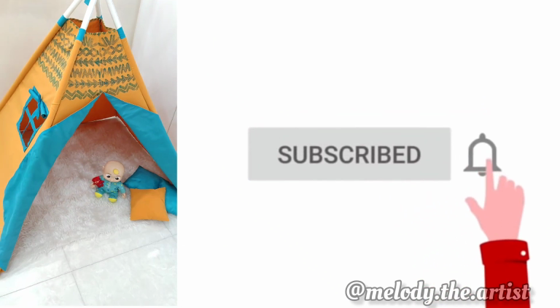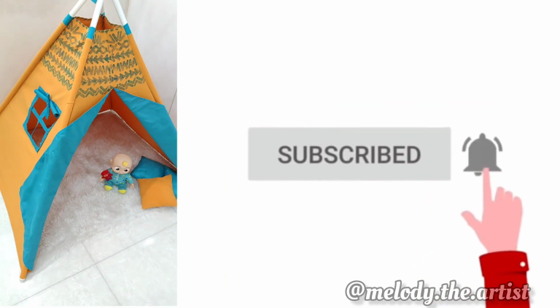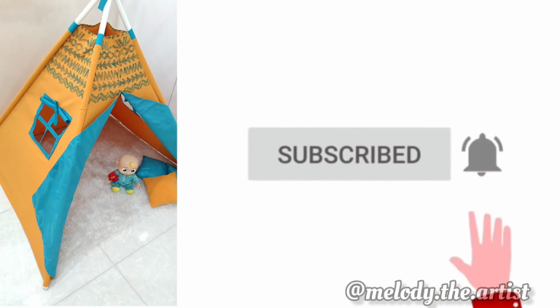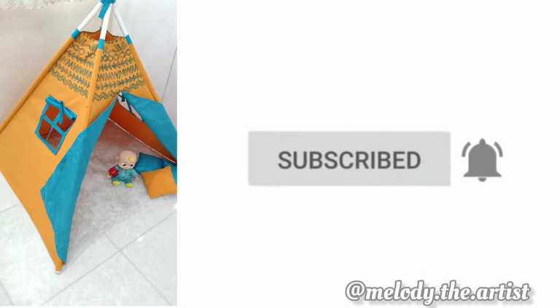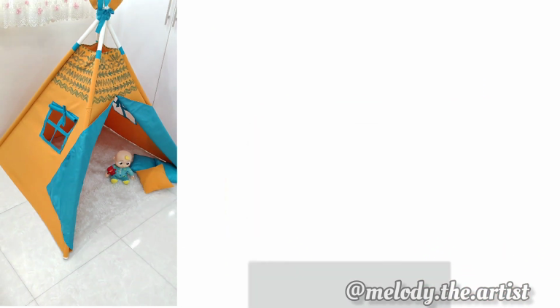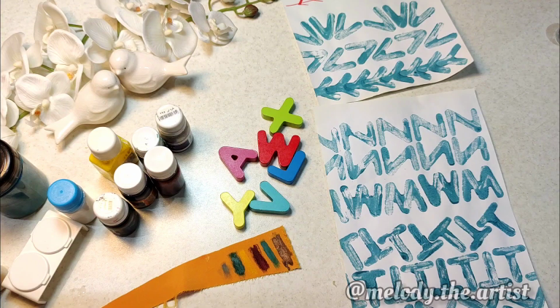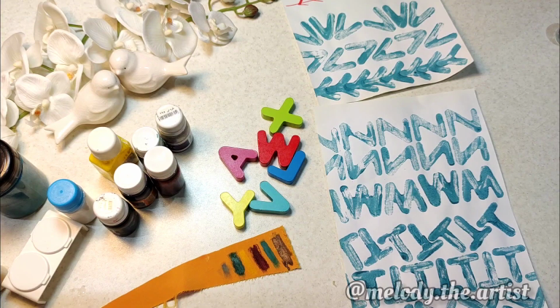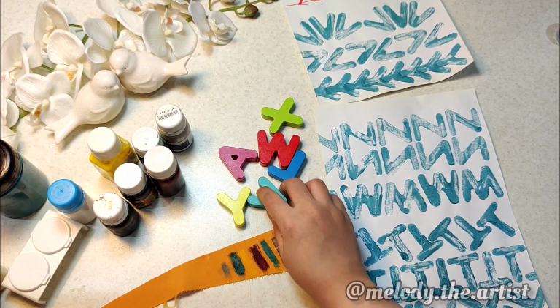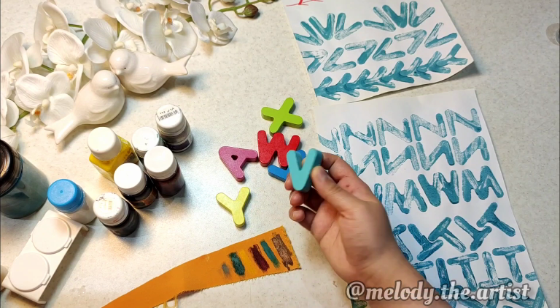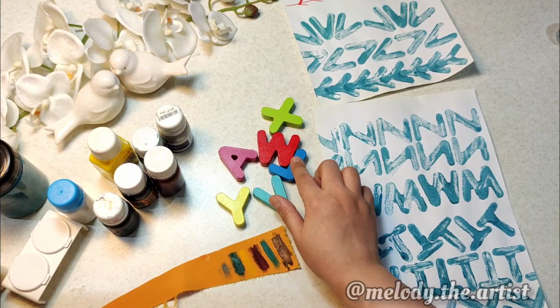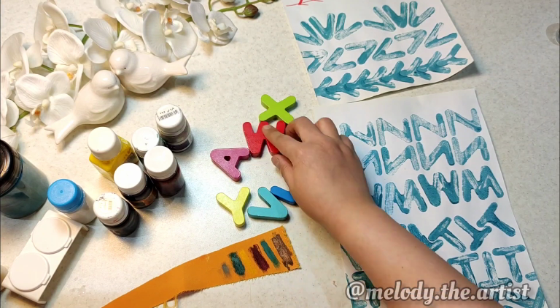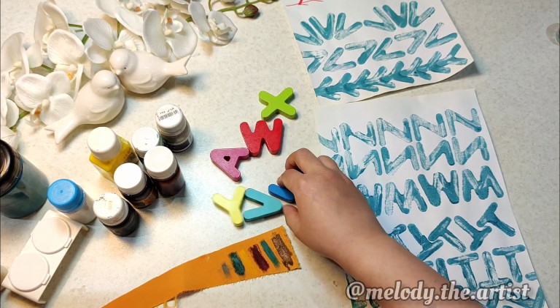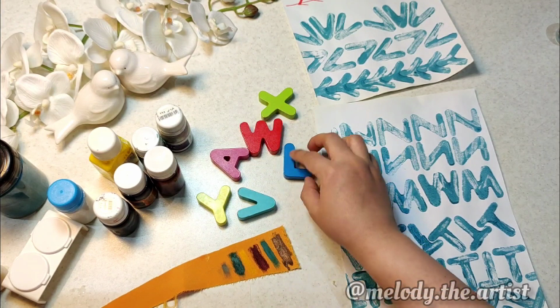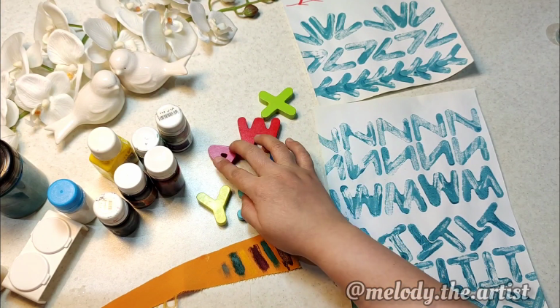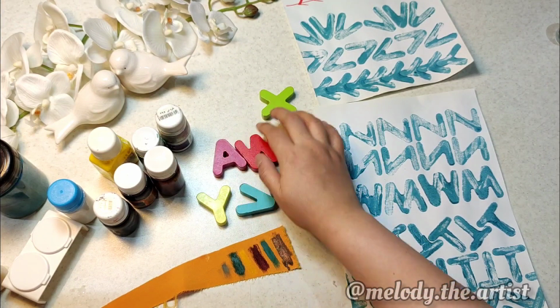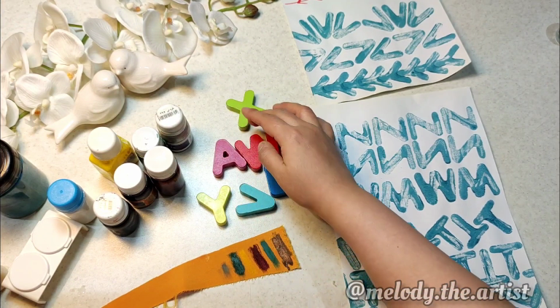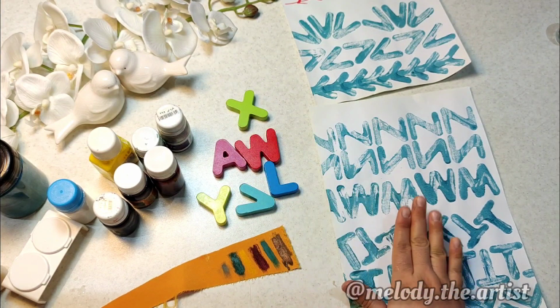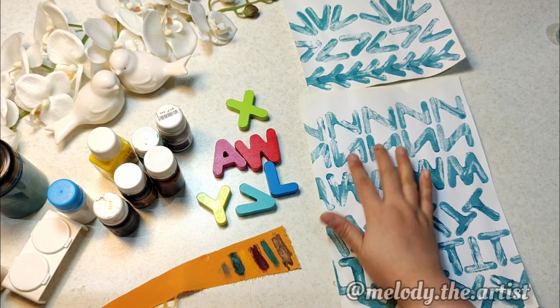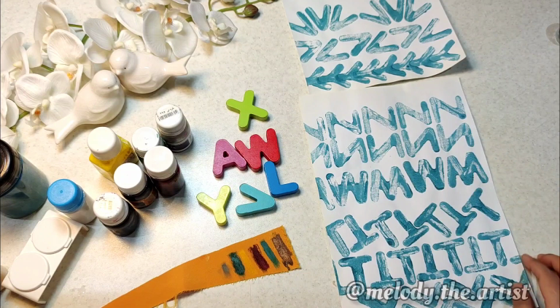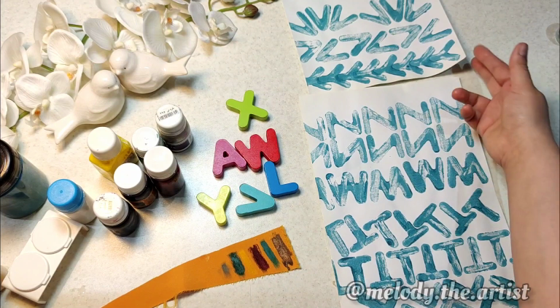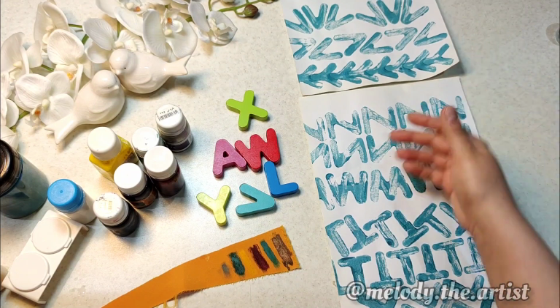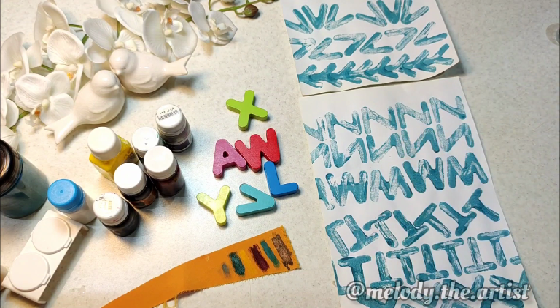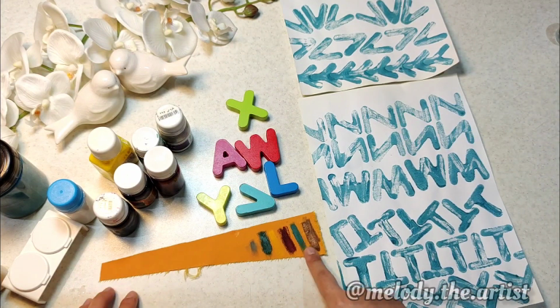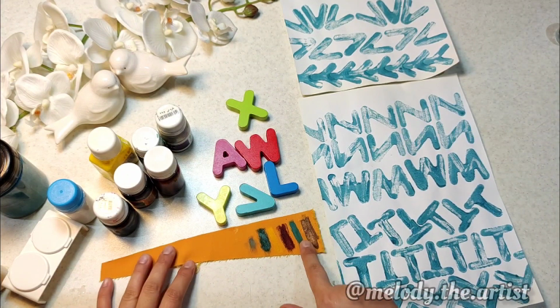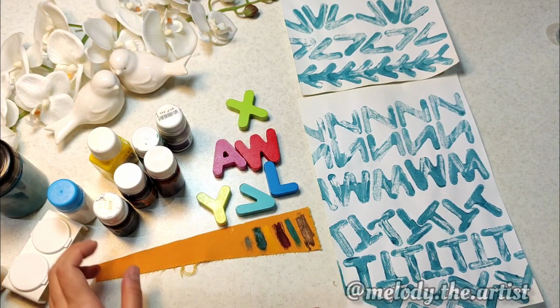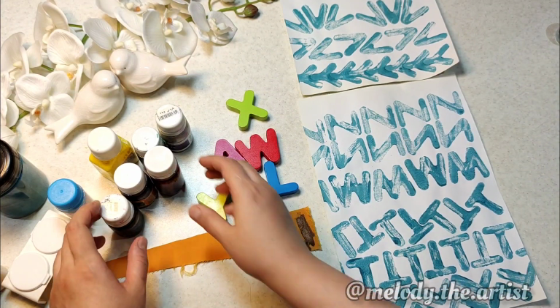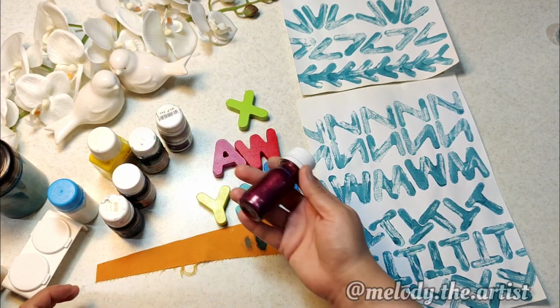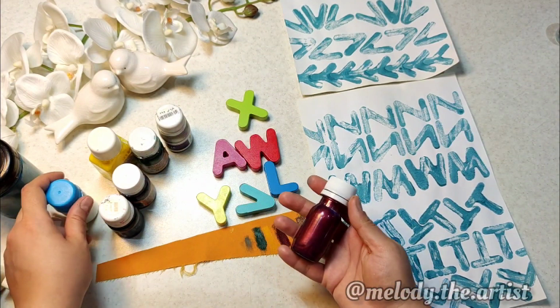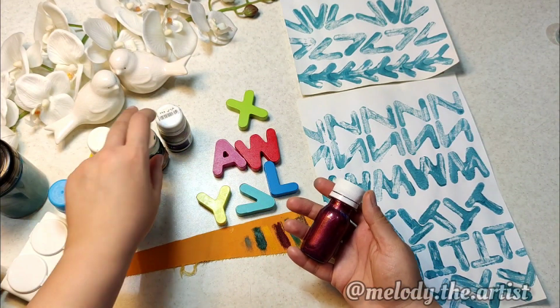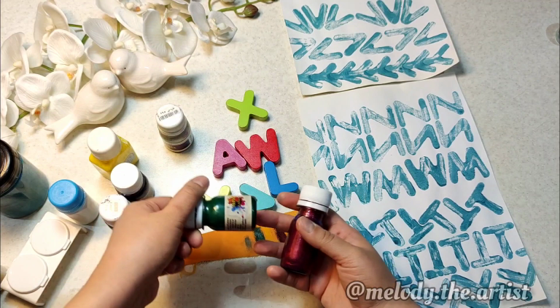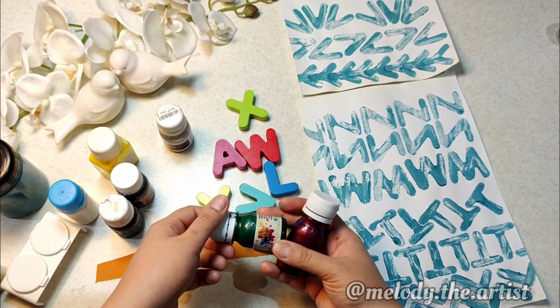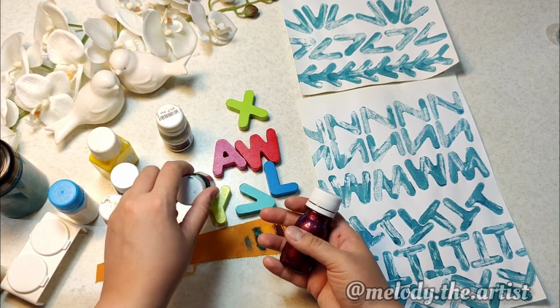I used my daughter's wooden alphabet letters for printing. I designed some print samples as practice and applied several colors on a piece of fabric to see which one would be more beautiful.